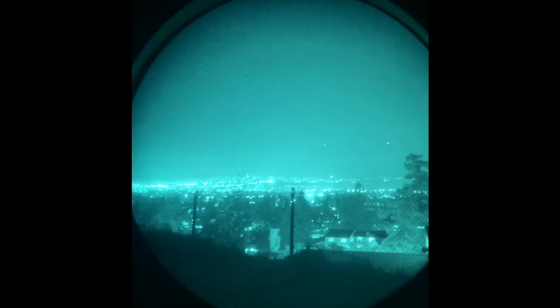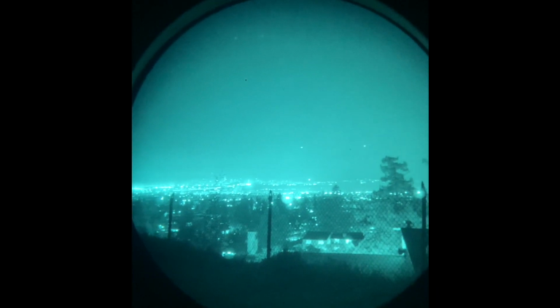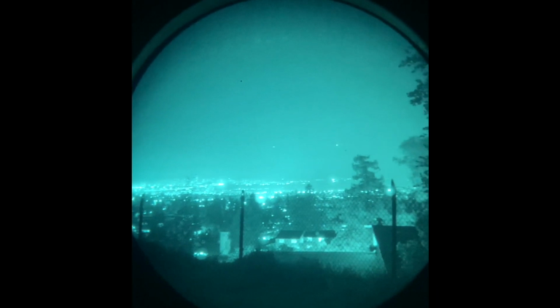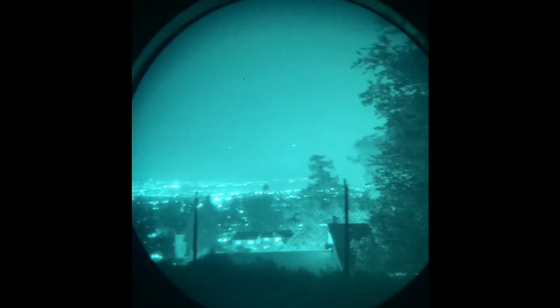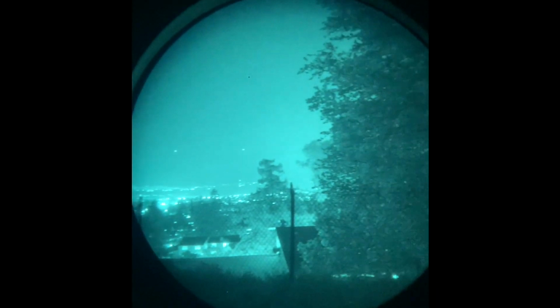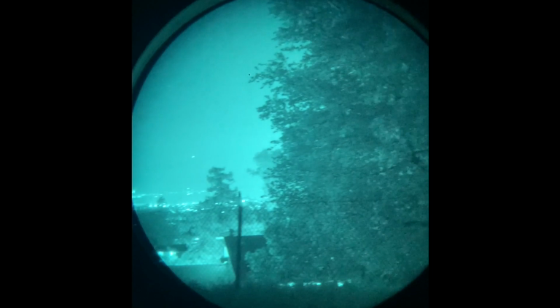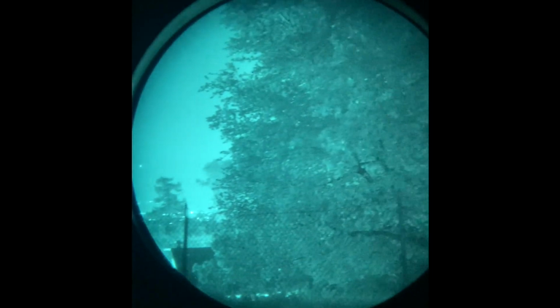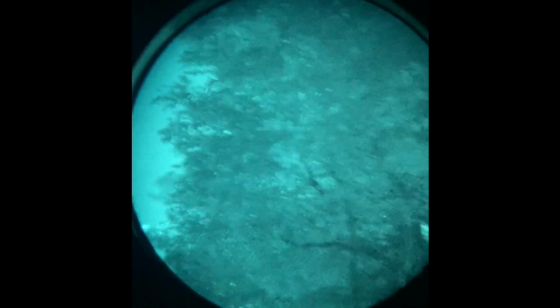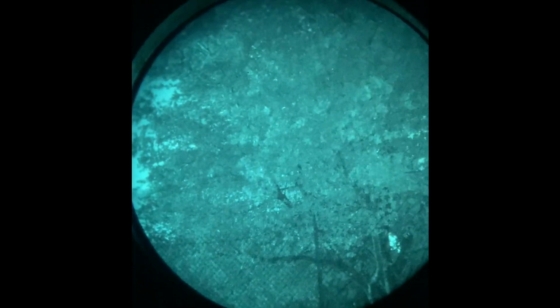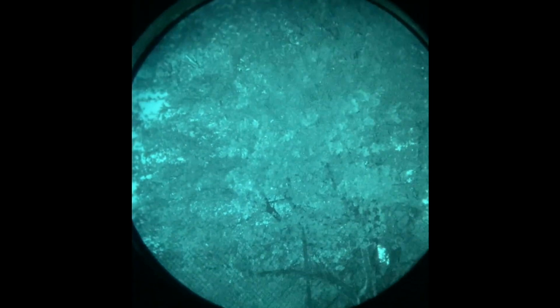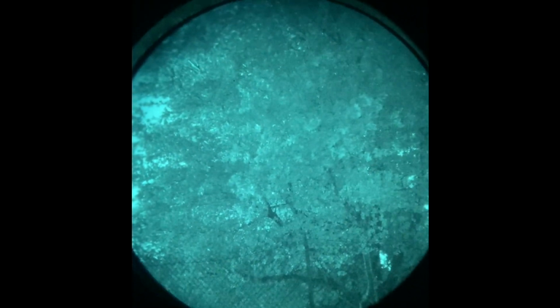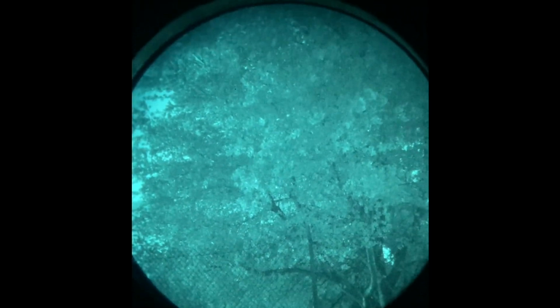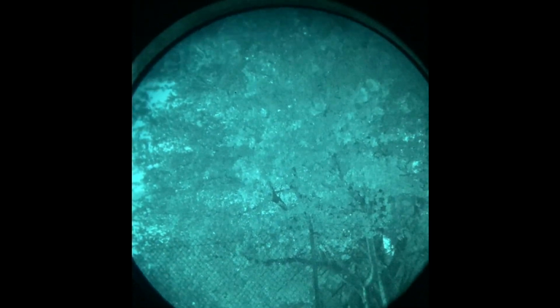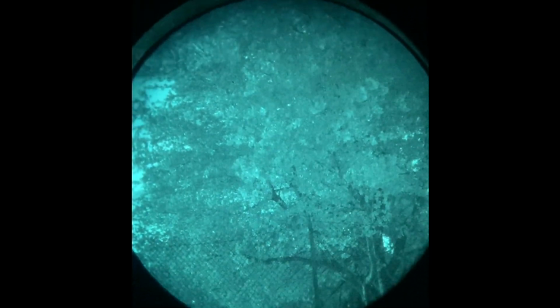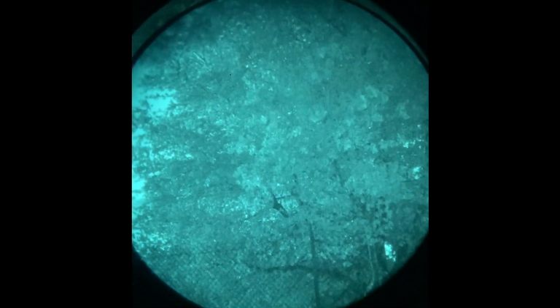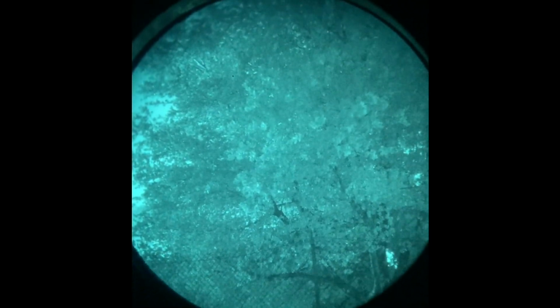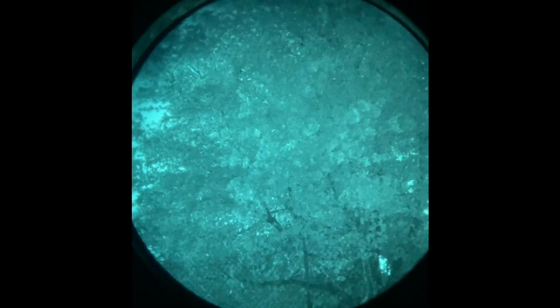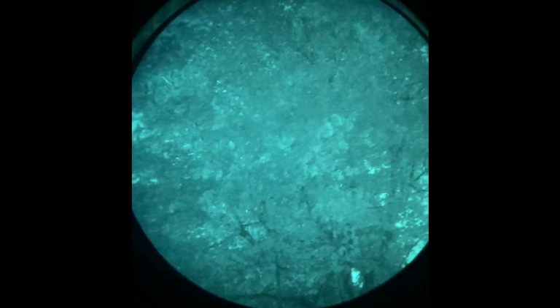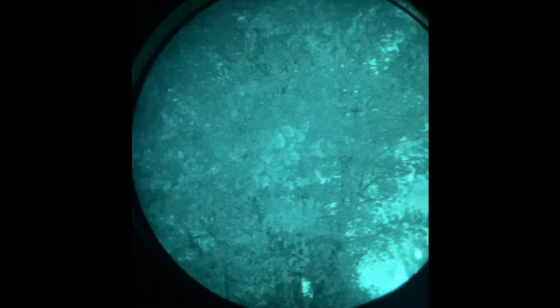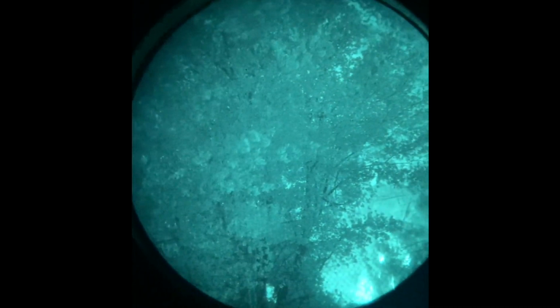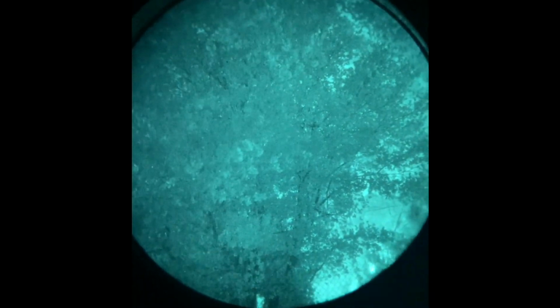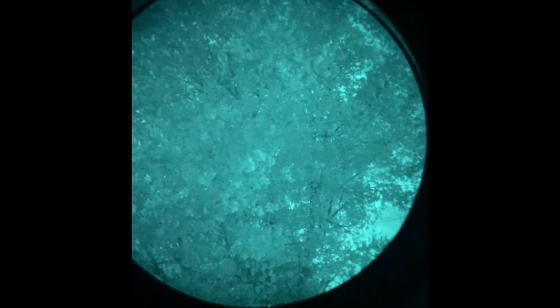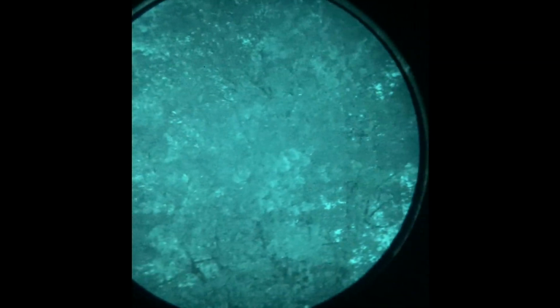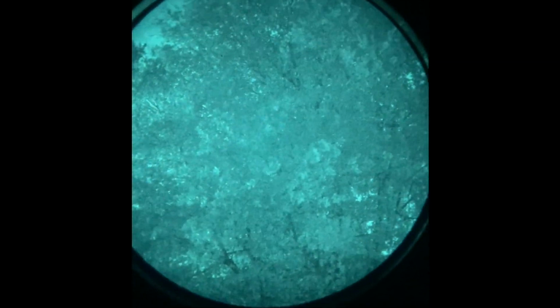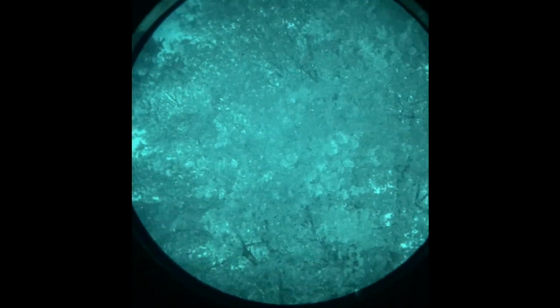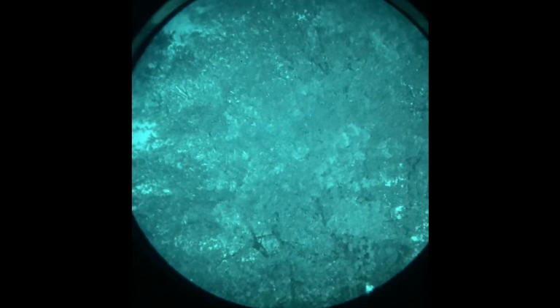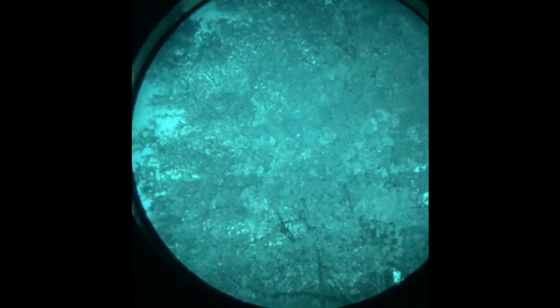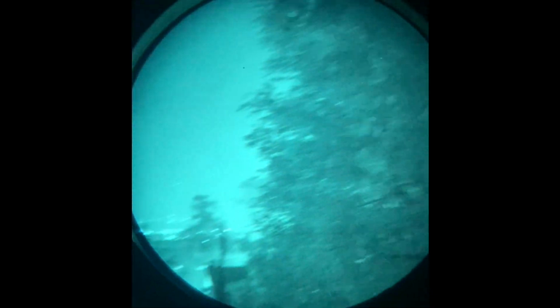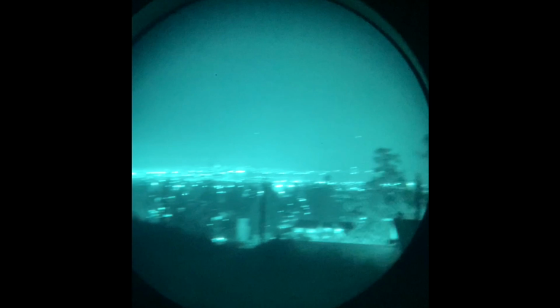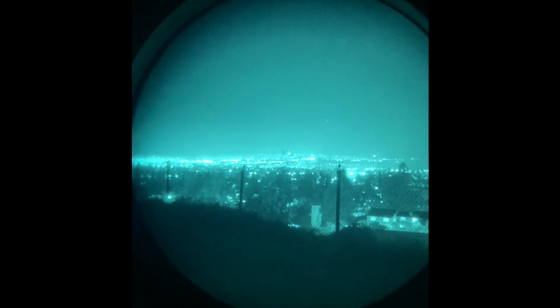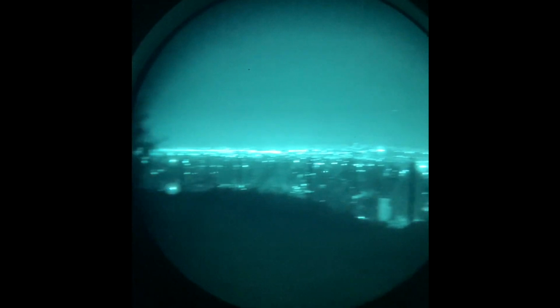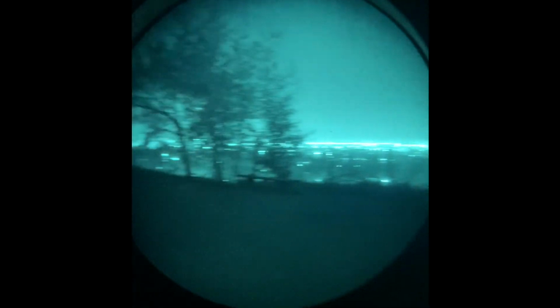Just looking at the moon, there's not a lot of blooming — even looking at city lights, which is pretty impressive. It's actually easier to pick up details; you can really see the foliage, the leaves, the textures. That's really cool.